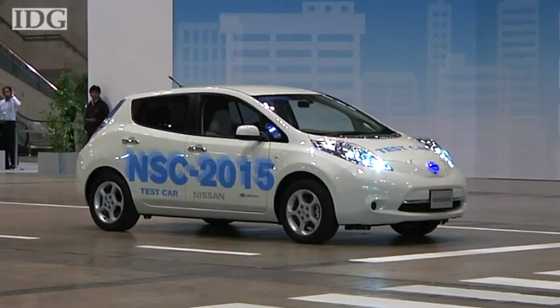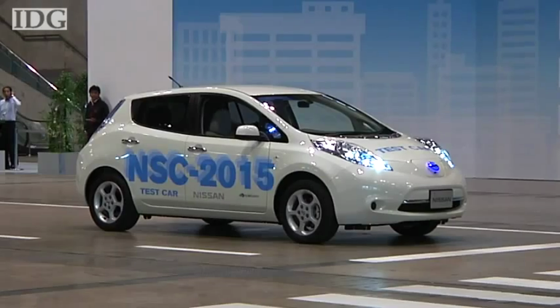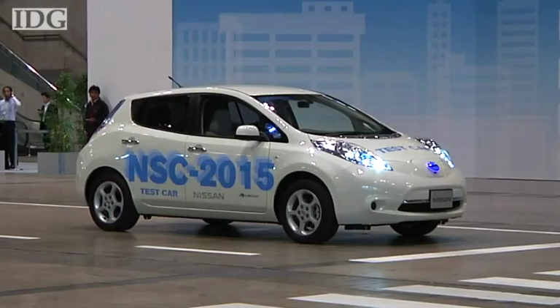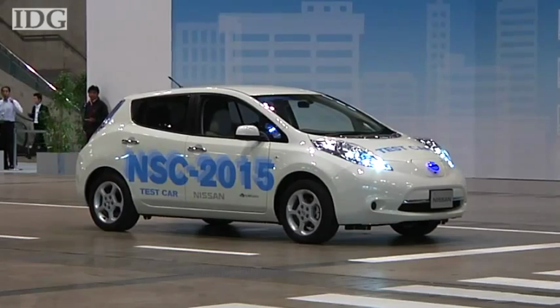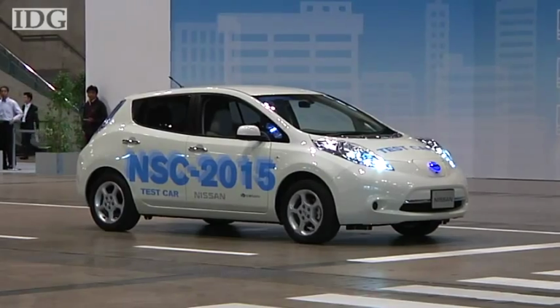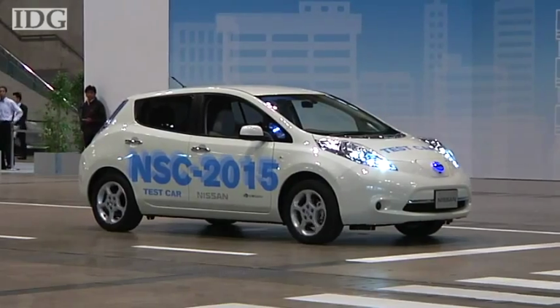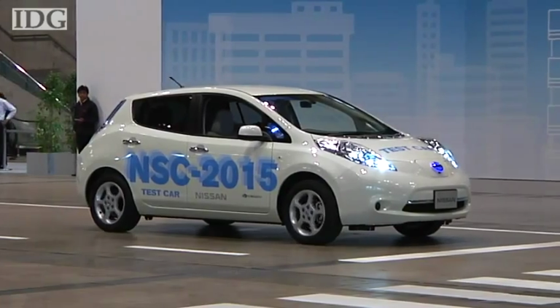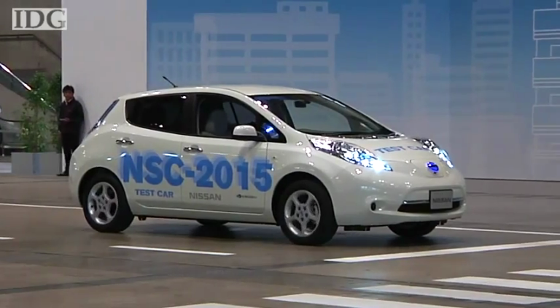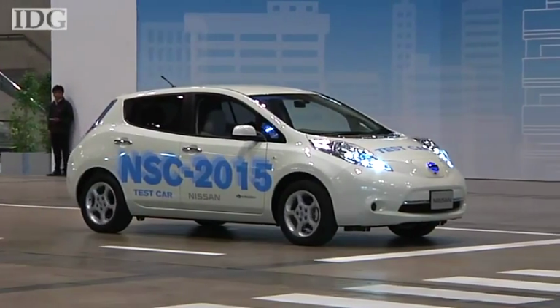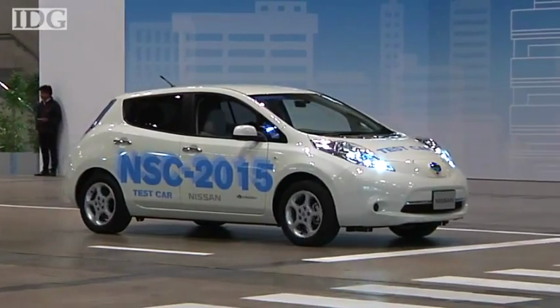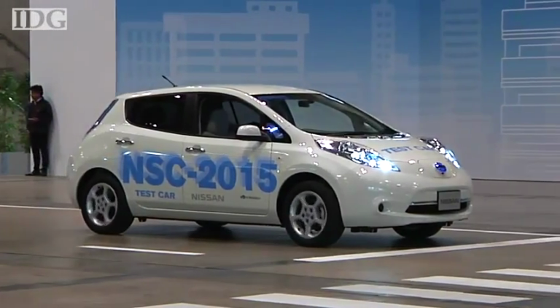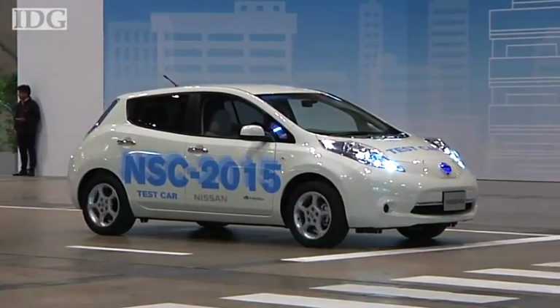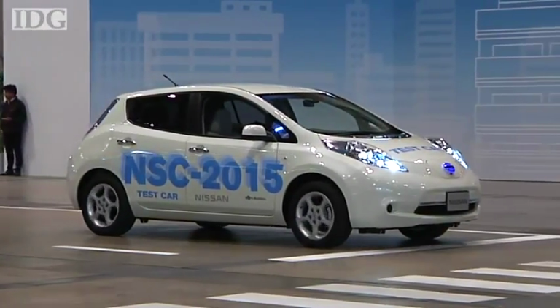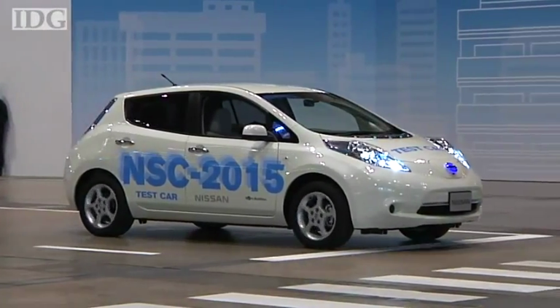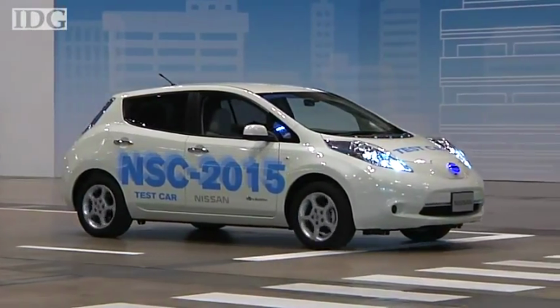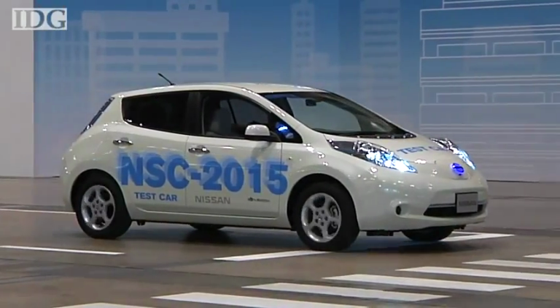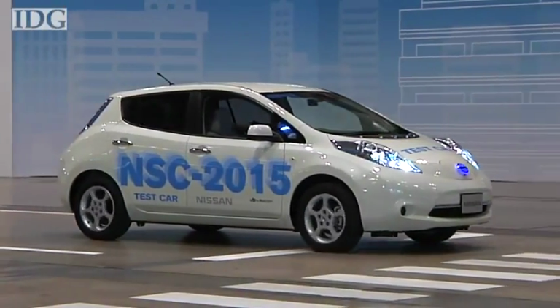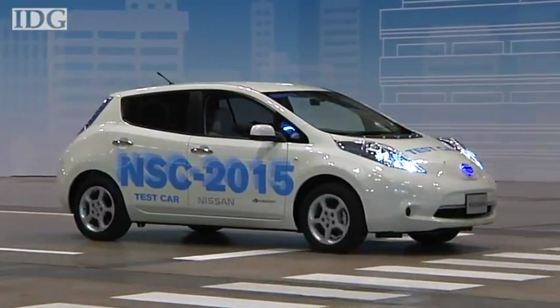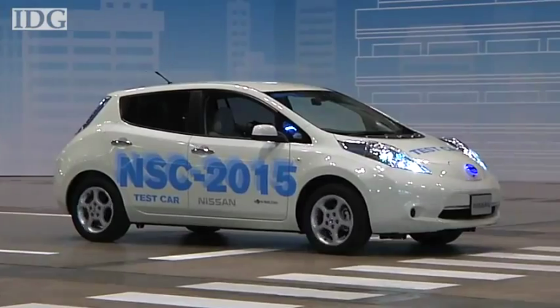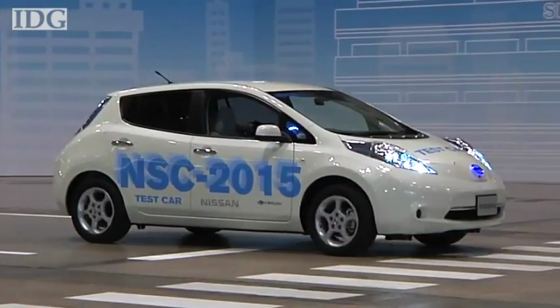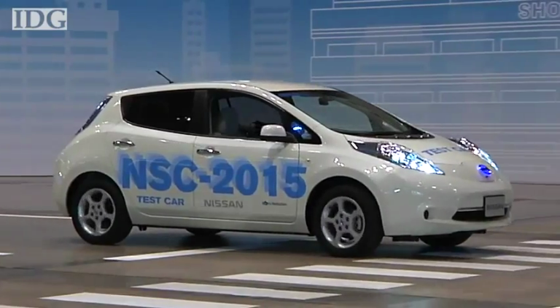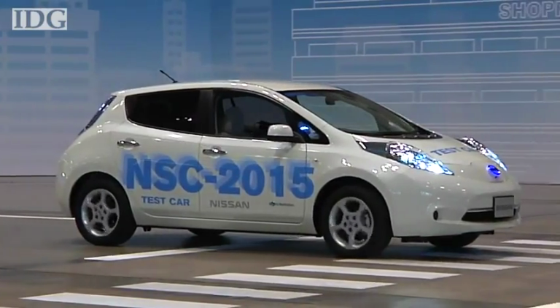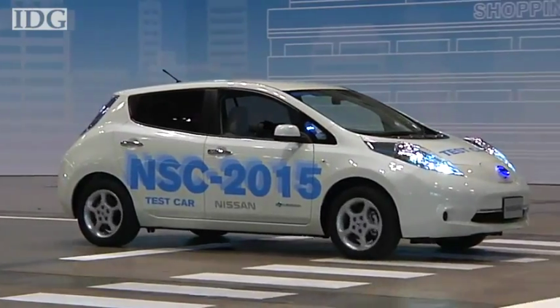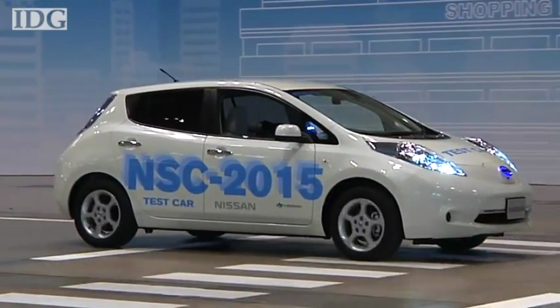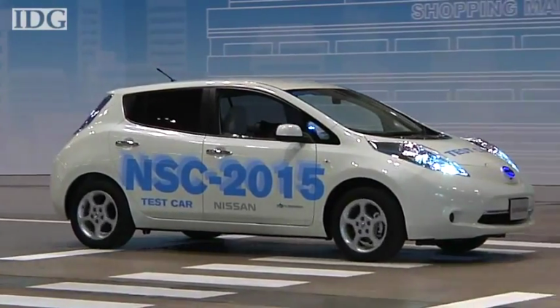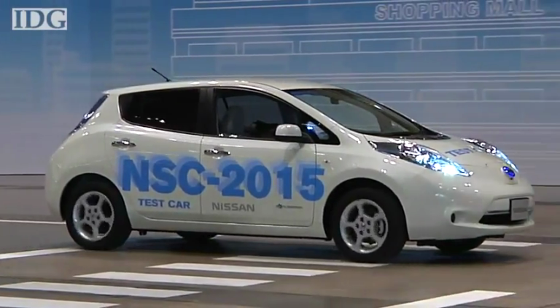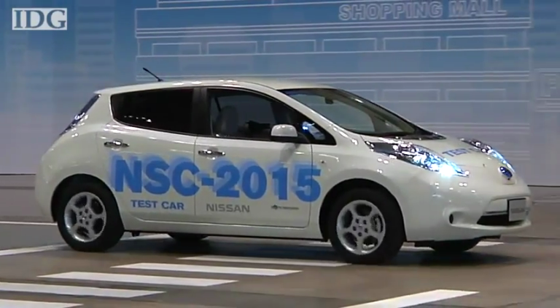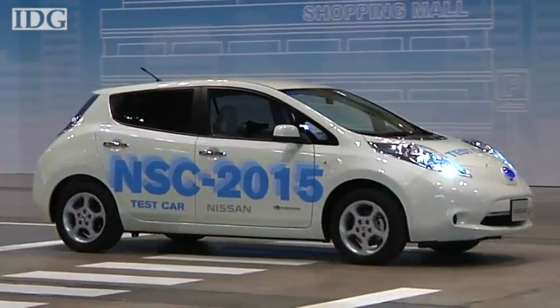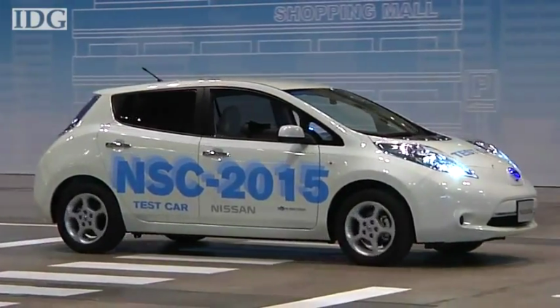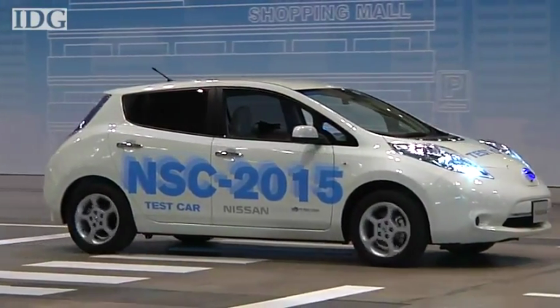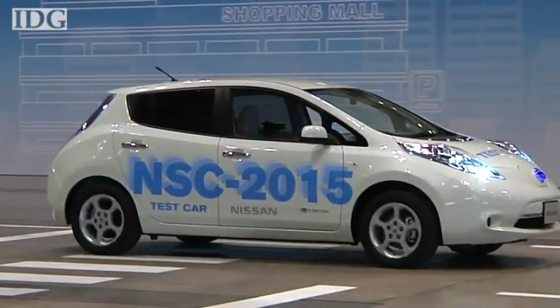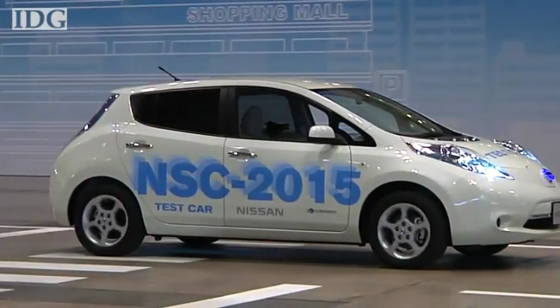Watch out Google, here comes Nissan. The Japanese car maker is showing at this week's CTEK Expo in Japan a car that can drive itself.